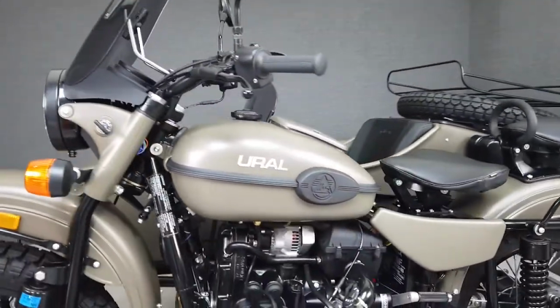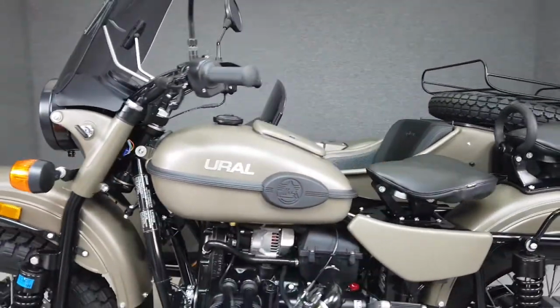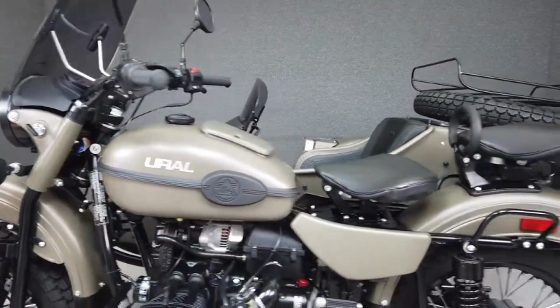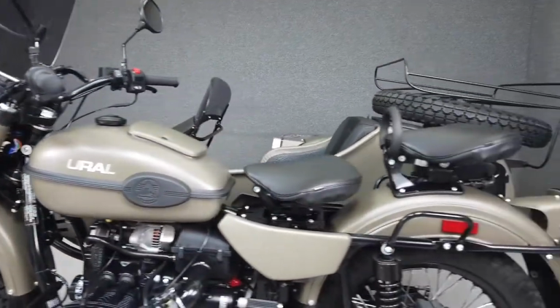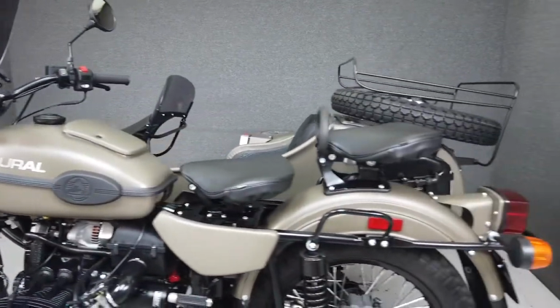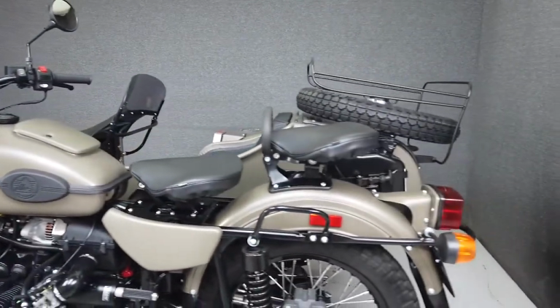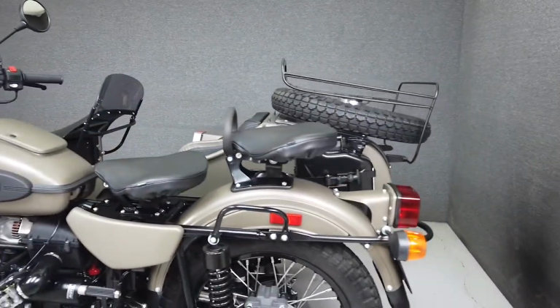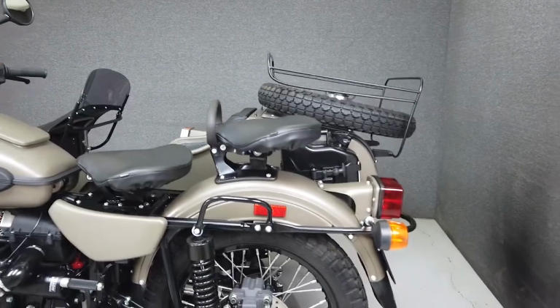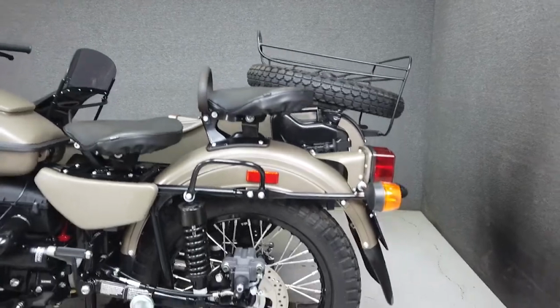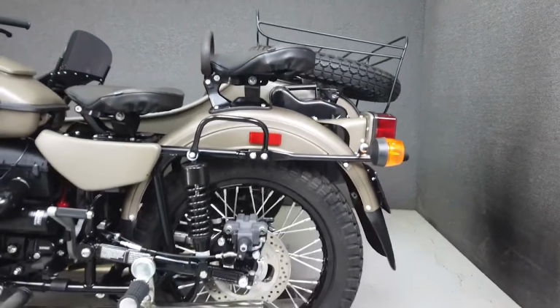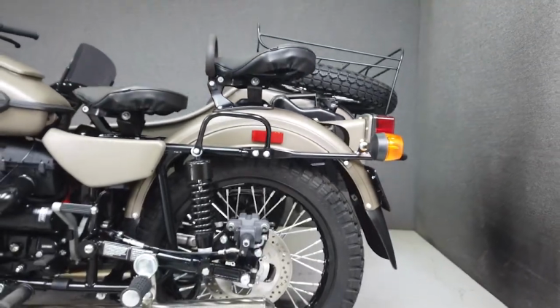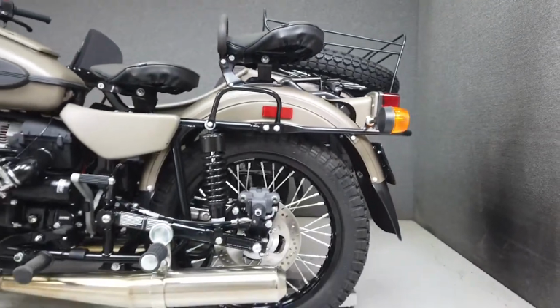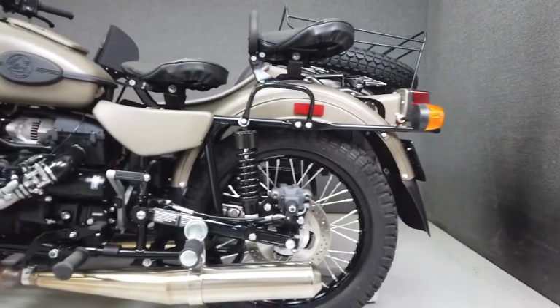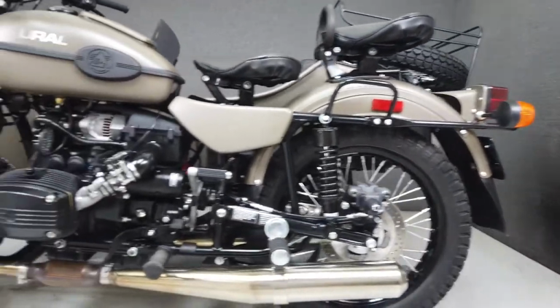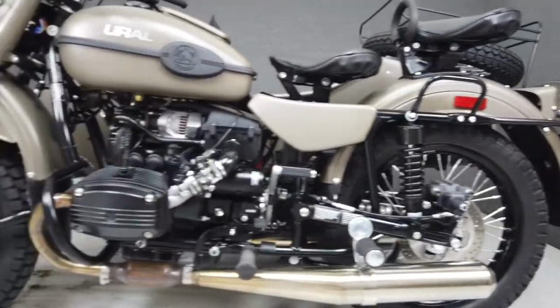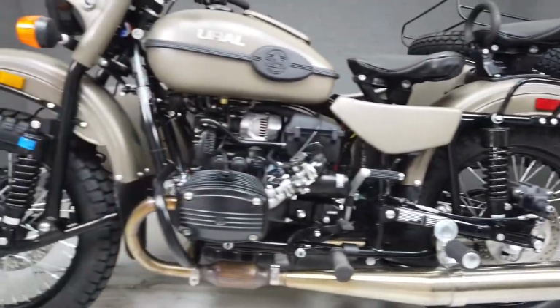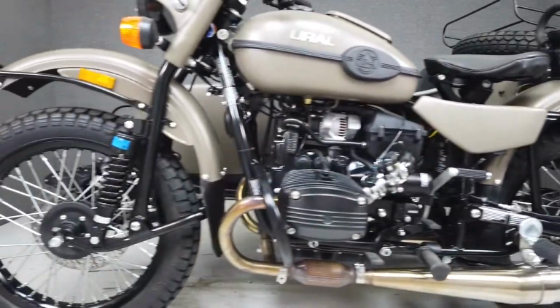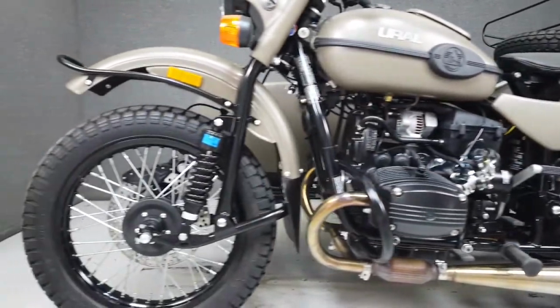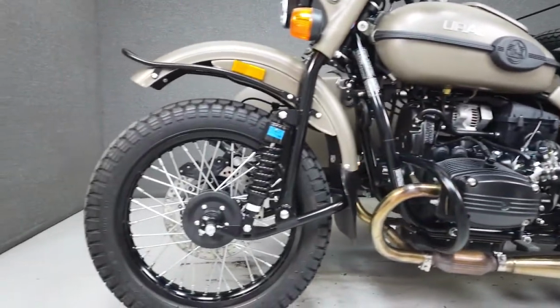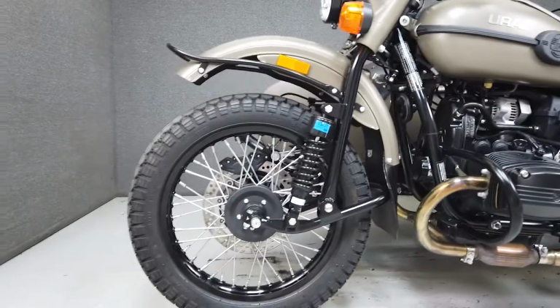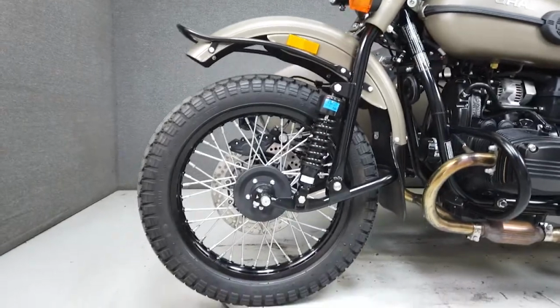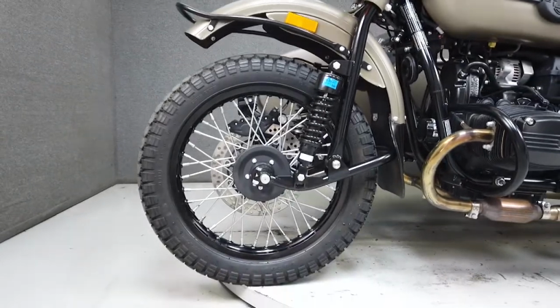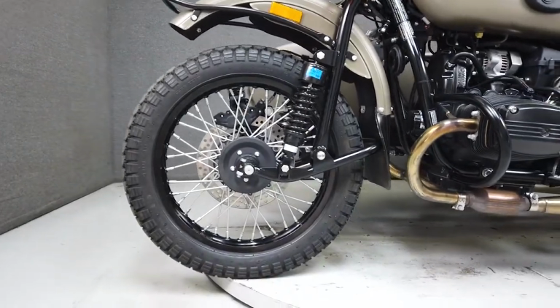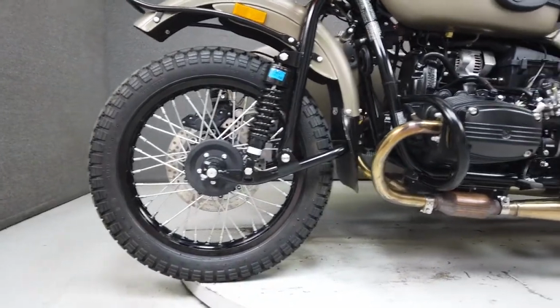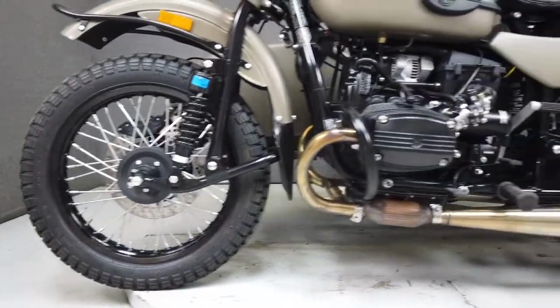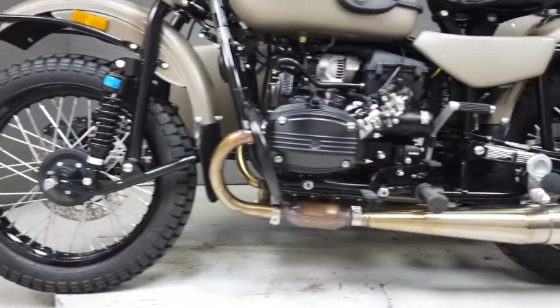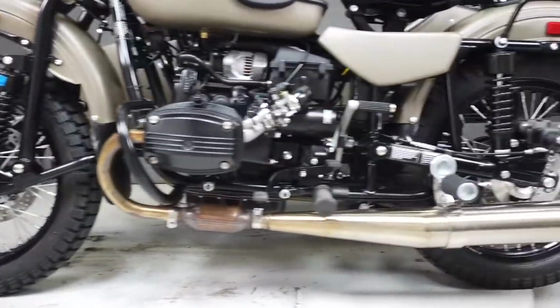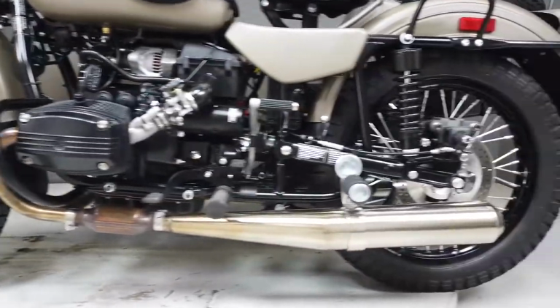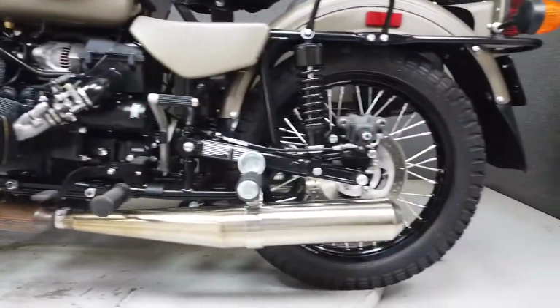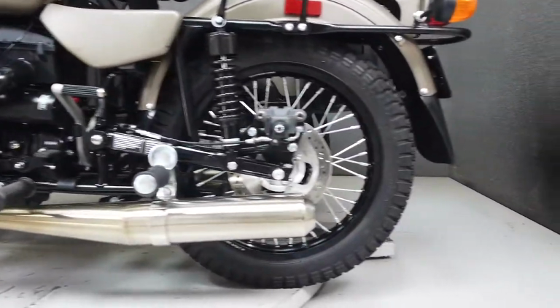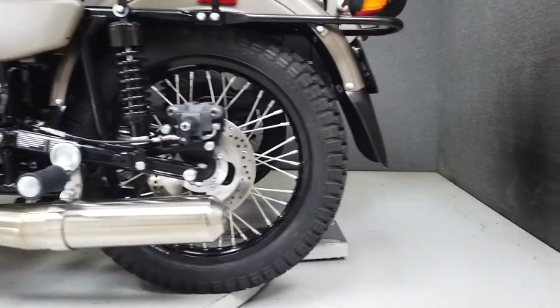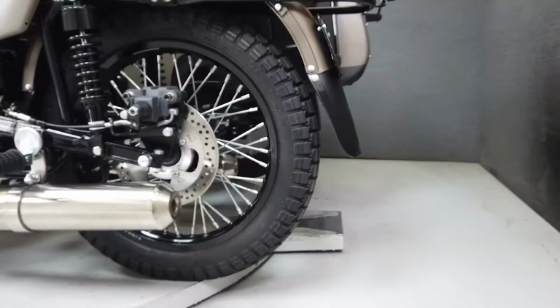Powered by a 749cc two-cylinder boxer engine, the Euro puts 41 horsepower and 42 foot-pounds of torque through a four-speed transmission. It has a seat height of 29.5 inches and weighs in at 710 pounds.